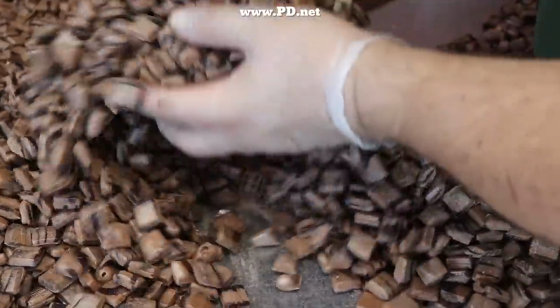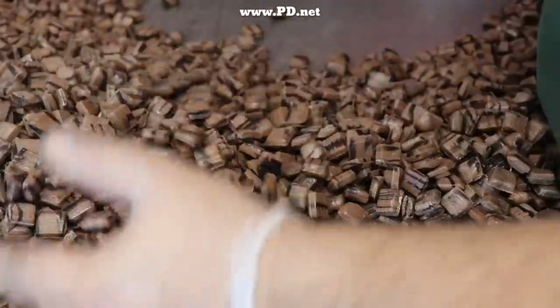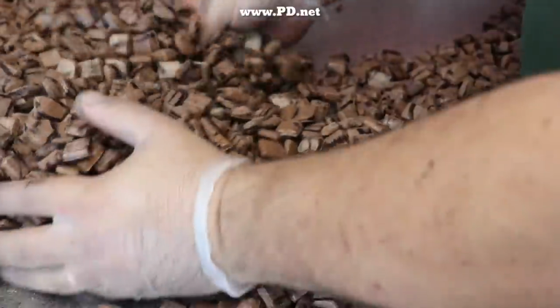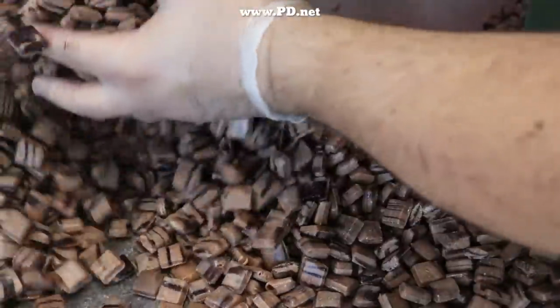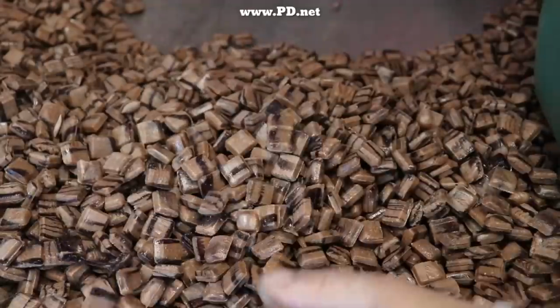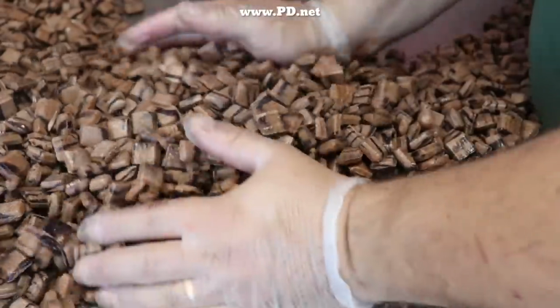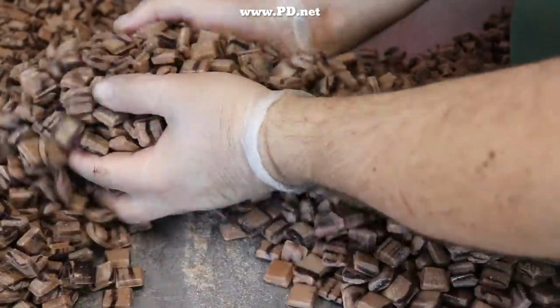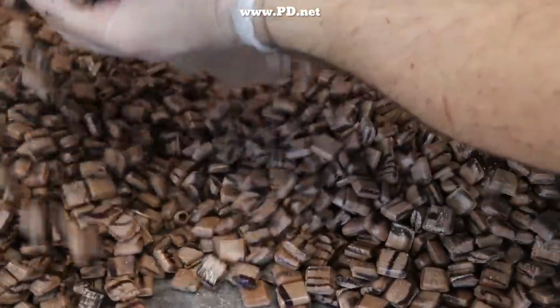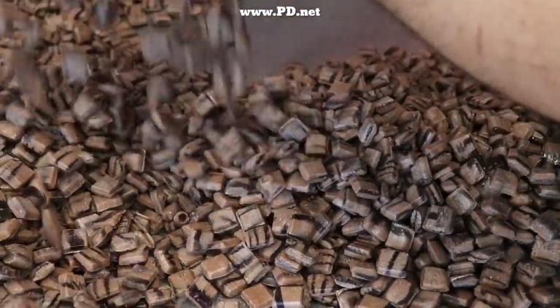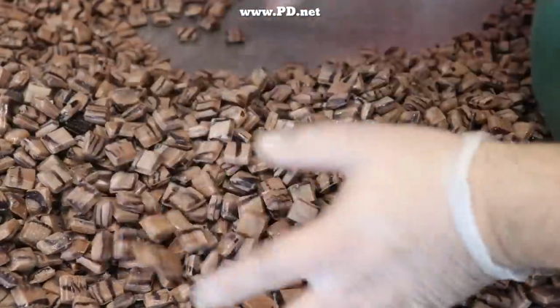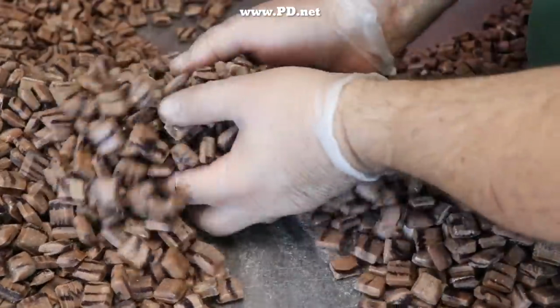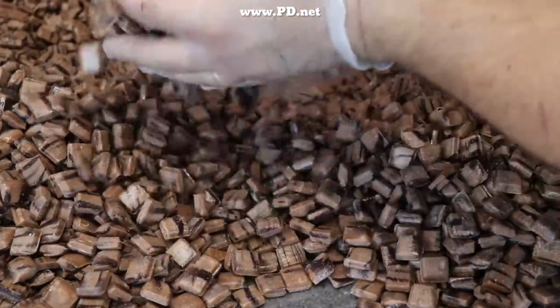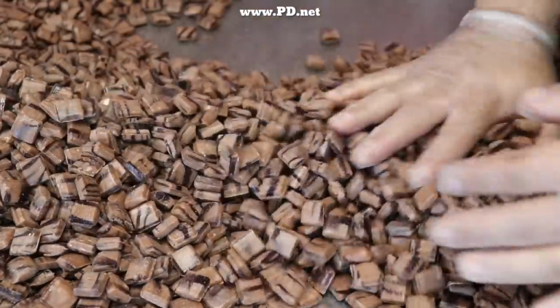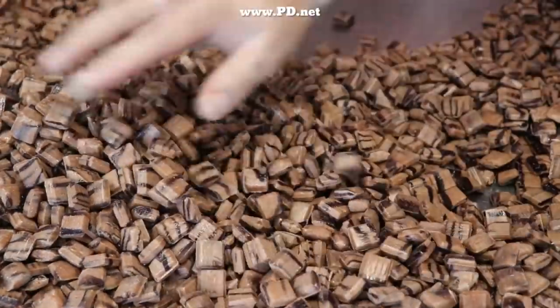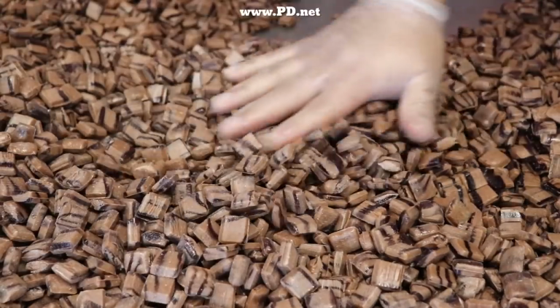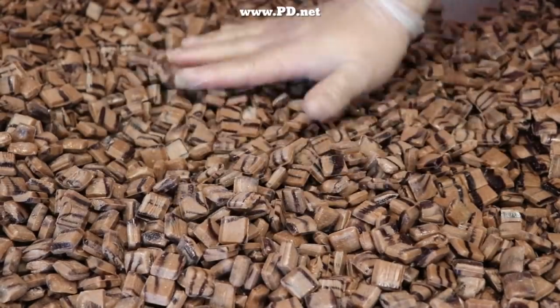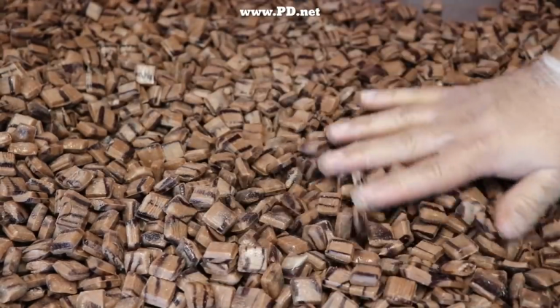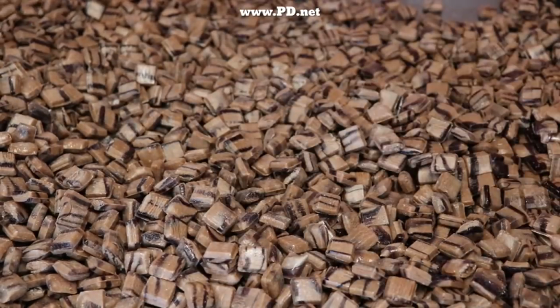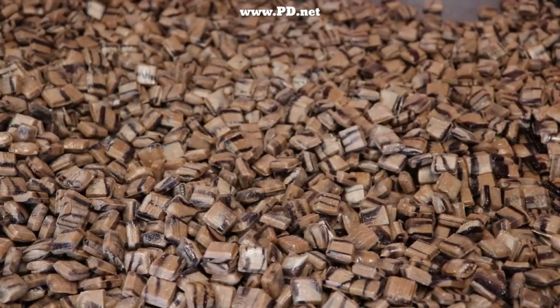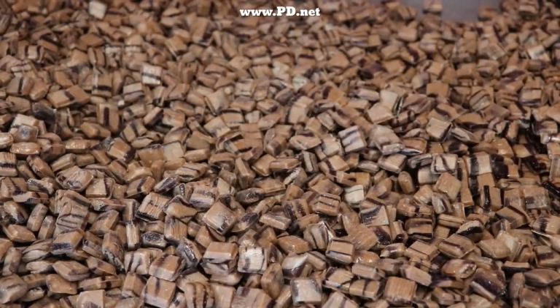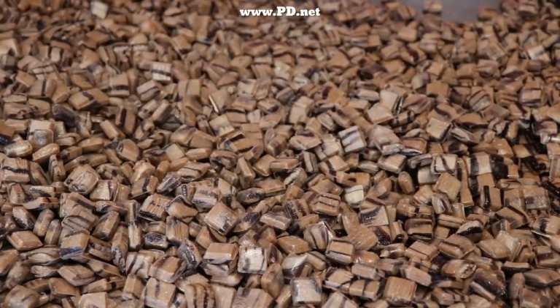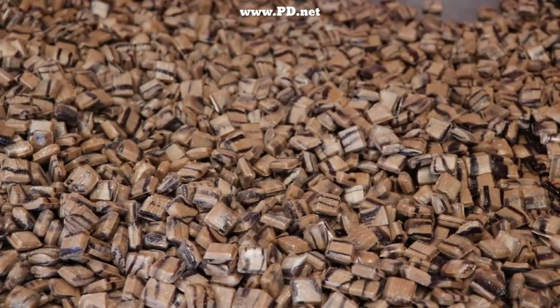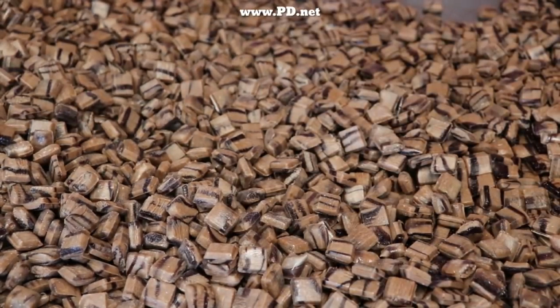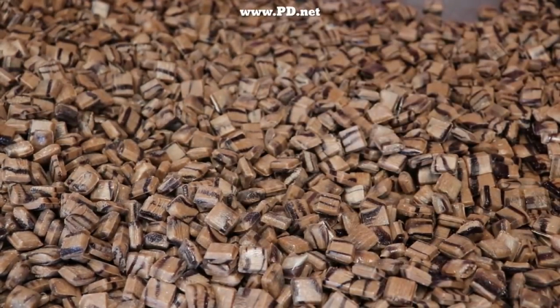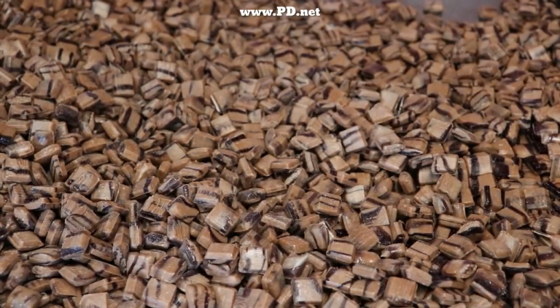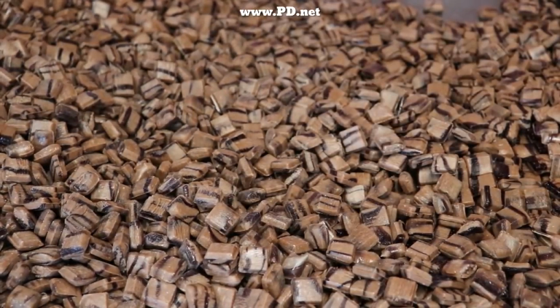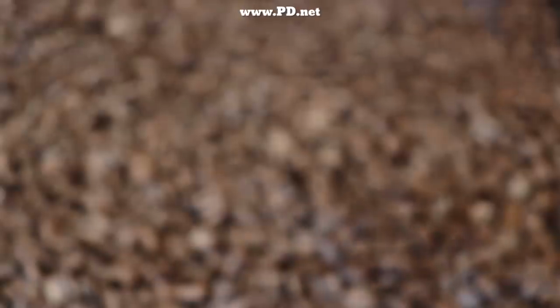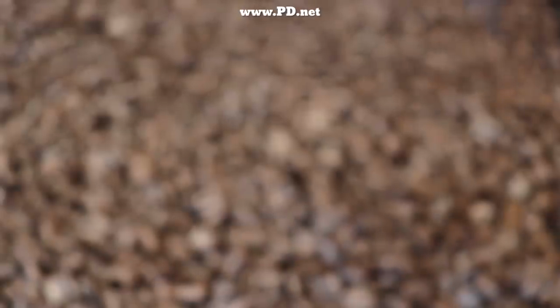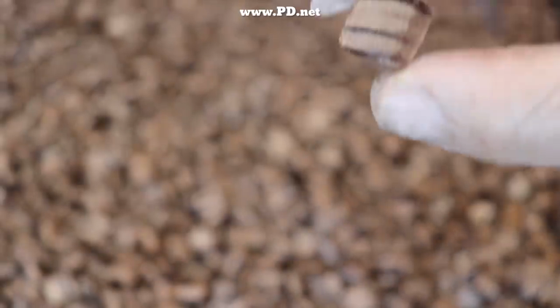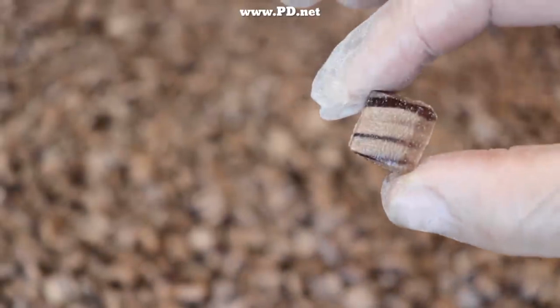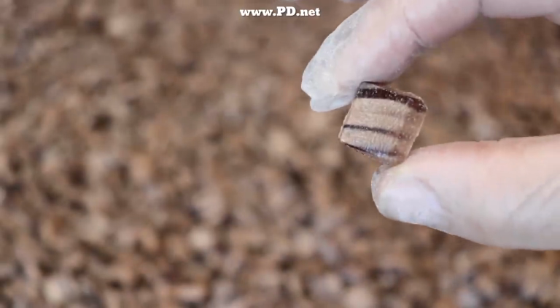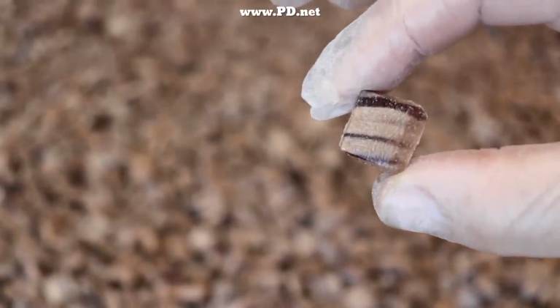These candies are normally called drops because they're hard enough that we have to pick them up and drop them to break them into individual pieces. But because of the cocoa powder, this stuff doesn't want to stay together — it breaks with a bare touch. And I love the way the individual pieces look.